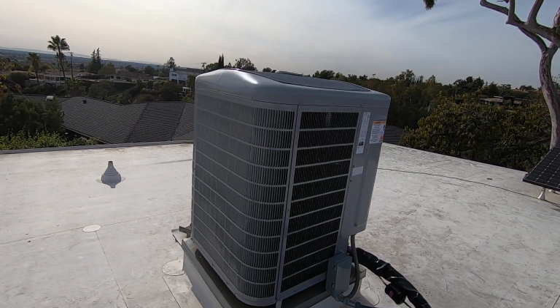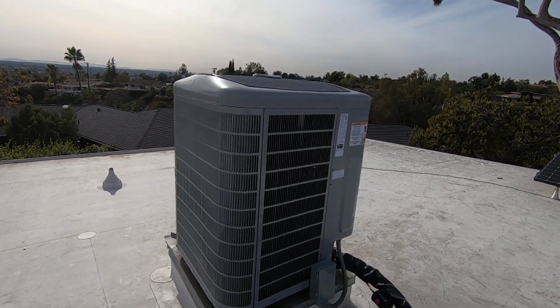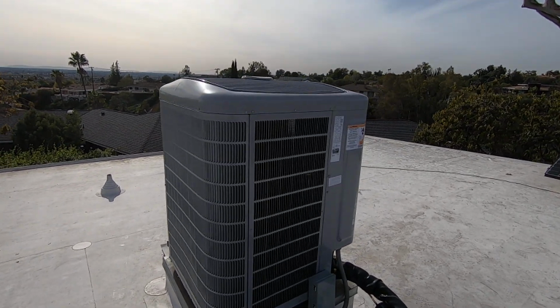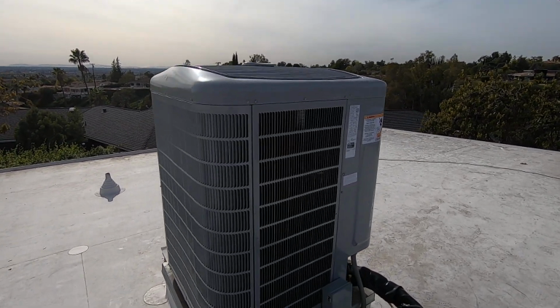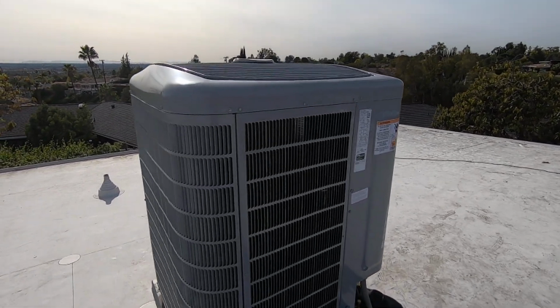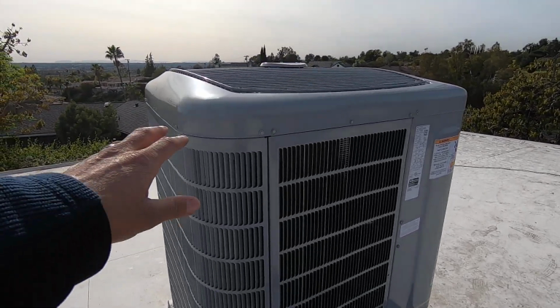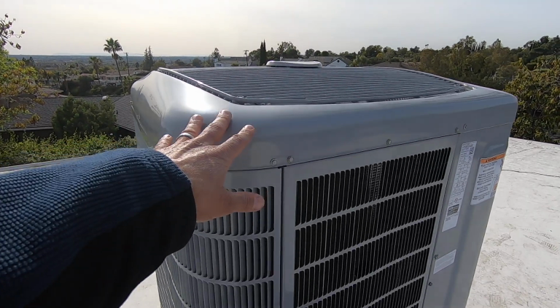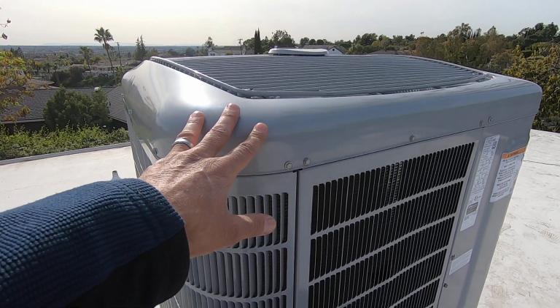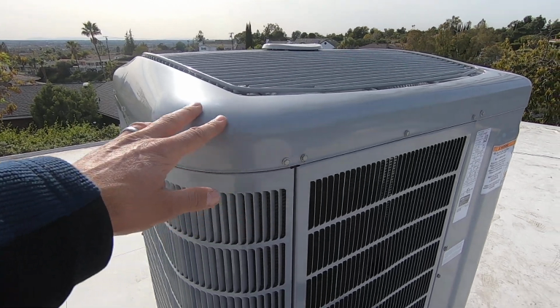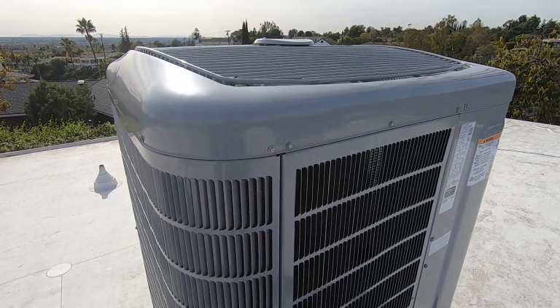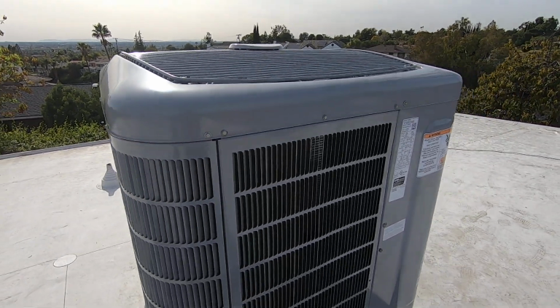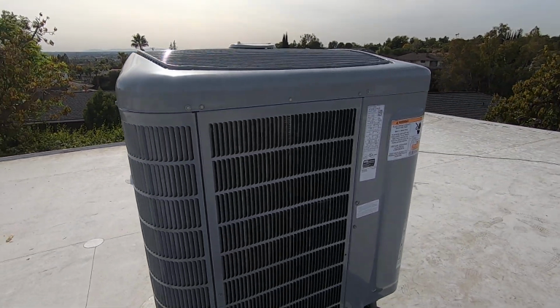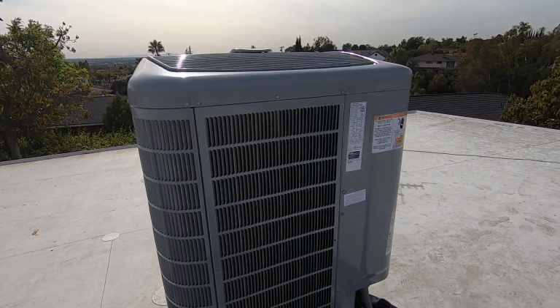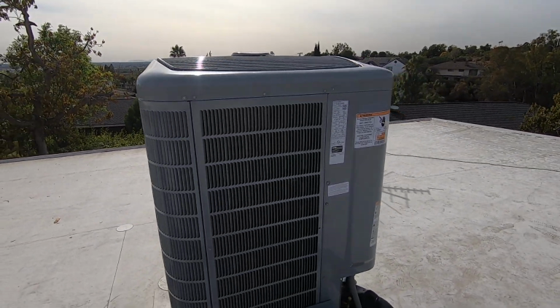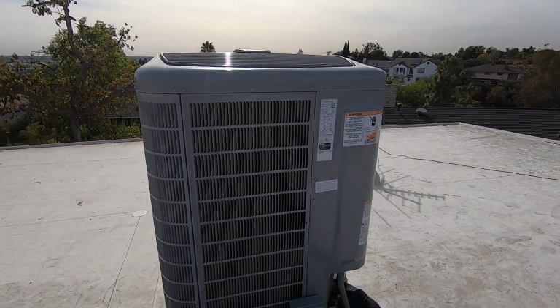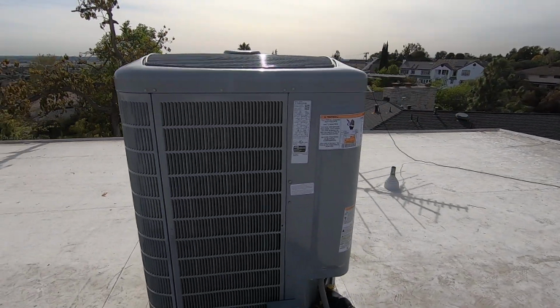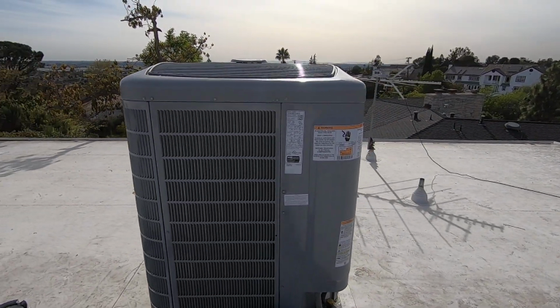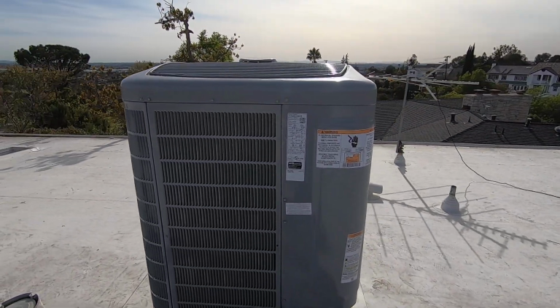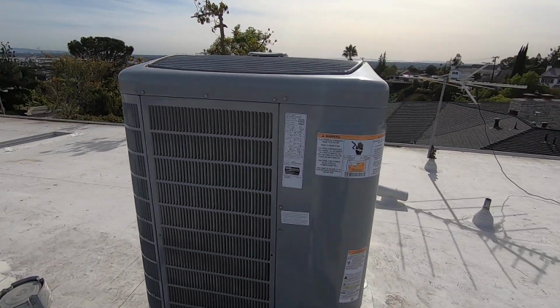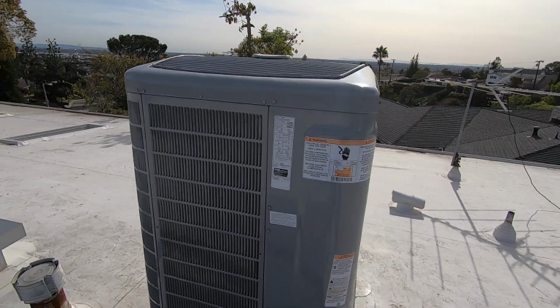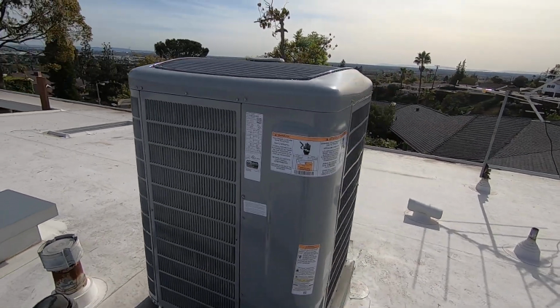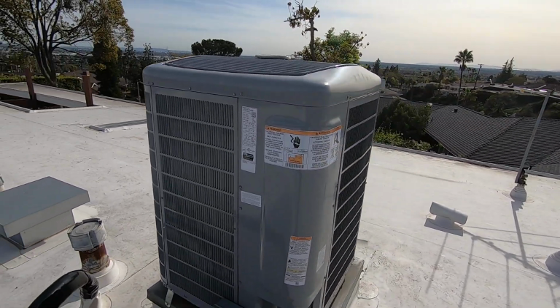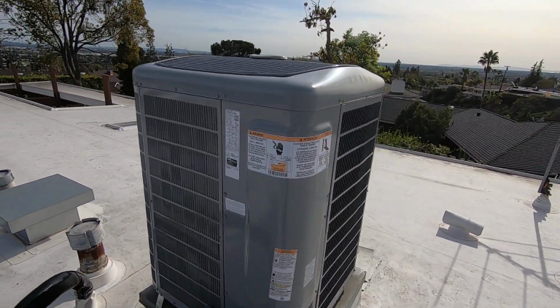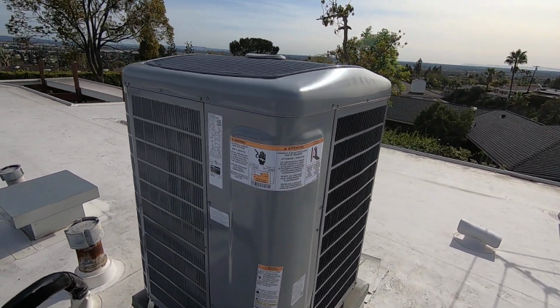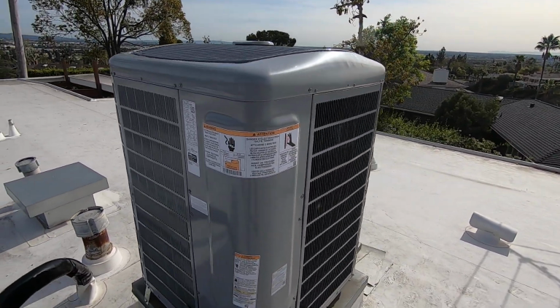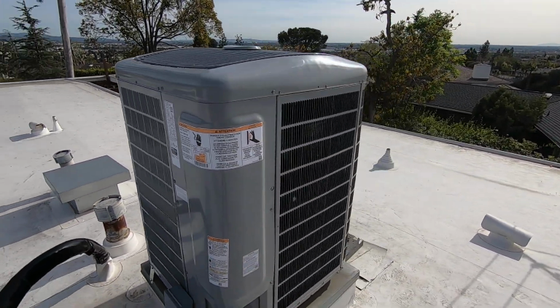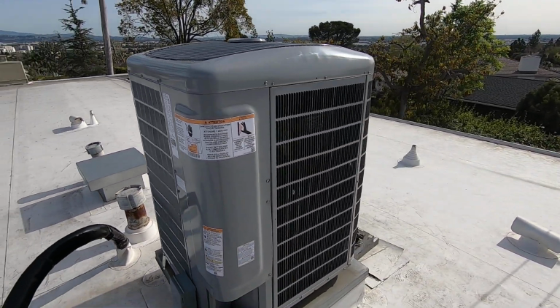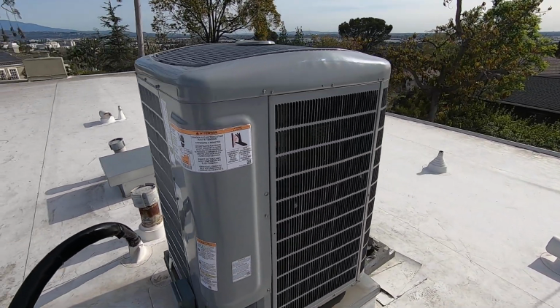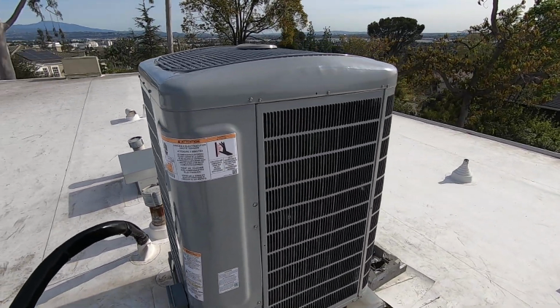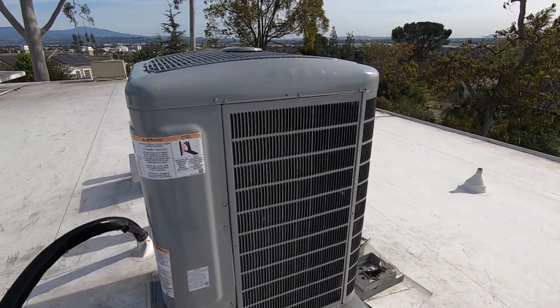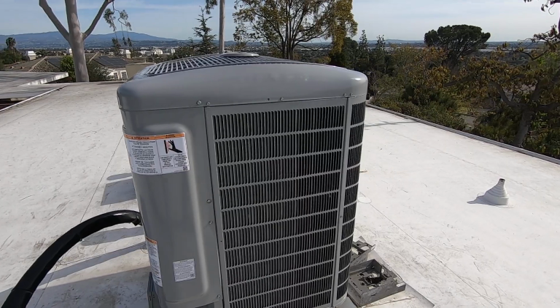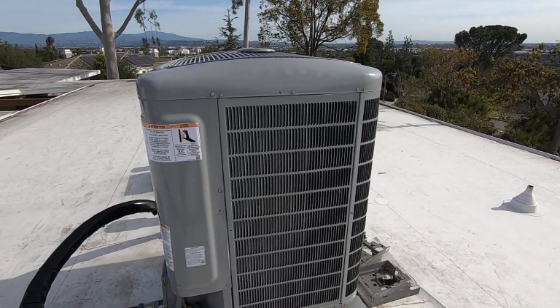On the outside of this unit, it has a weather armor protection so it won't rust or deteriorate. It also has a 10-year parts warranty and a 10-year compressor warranty.